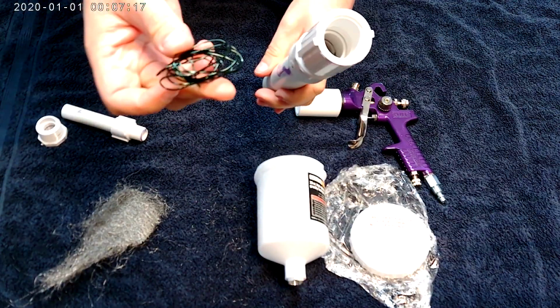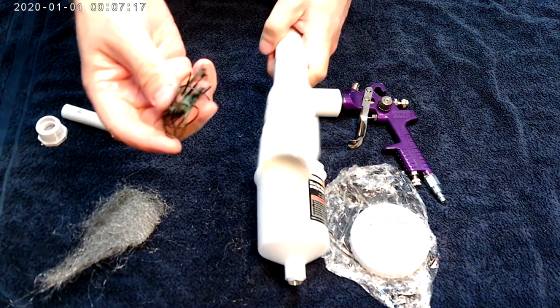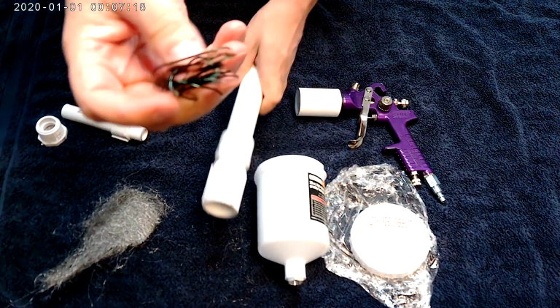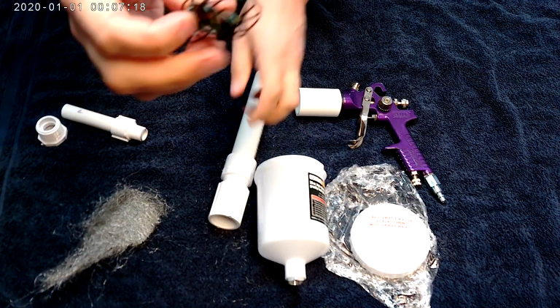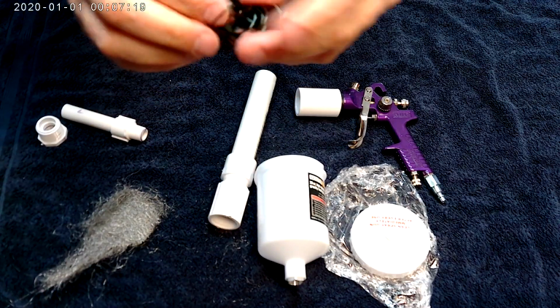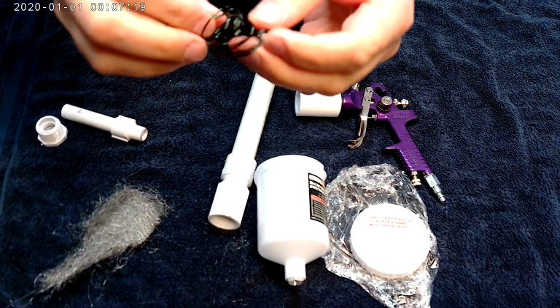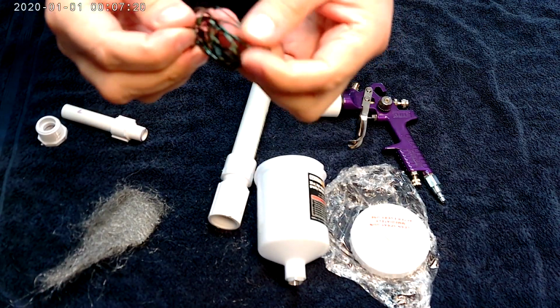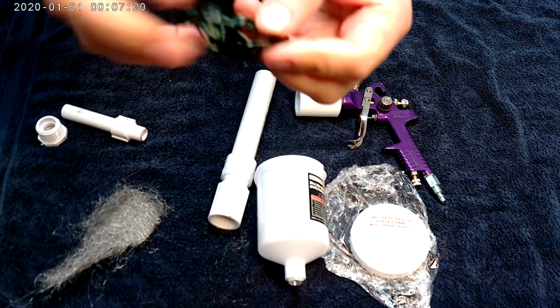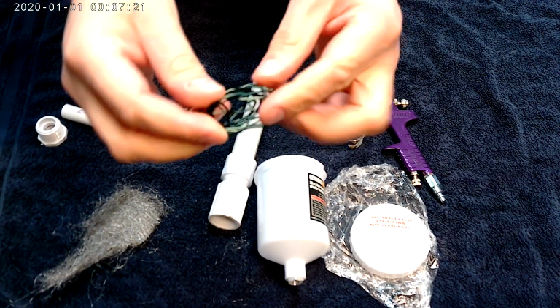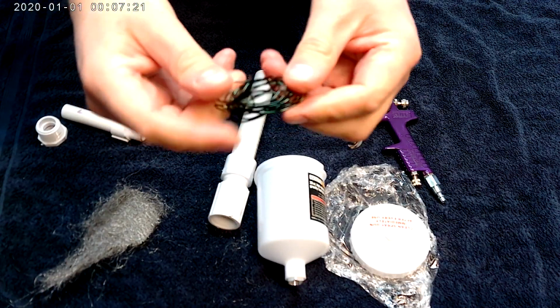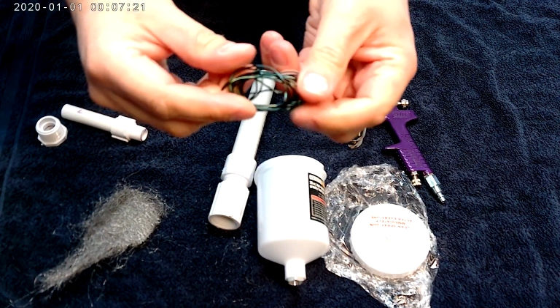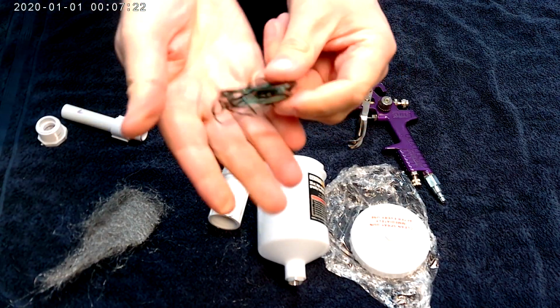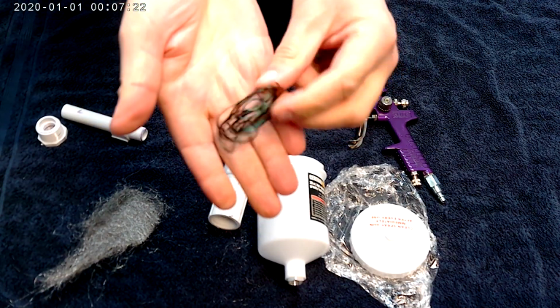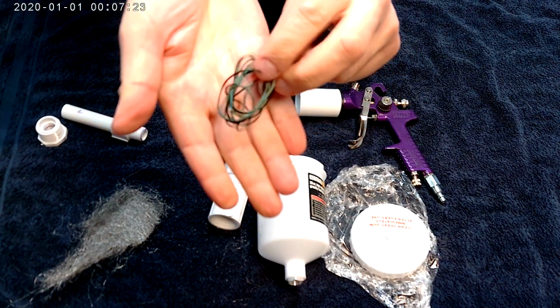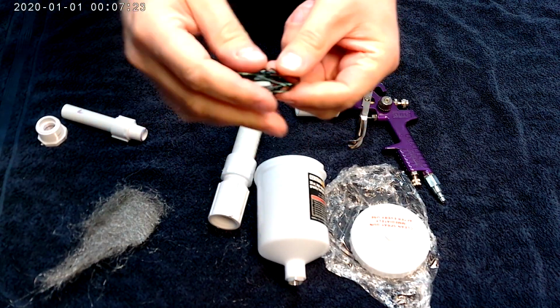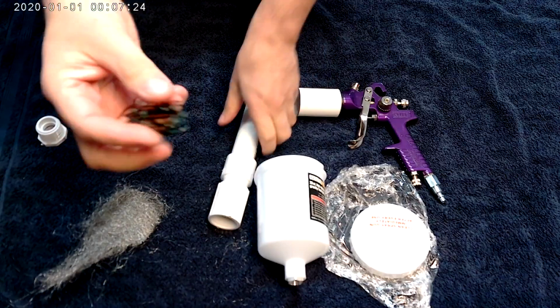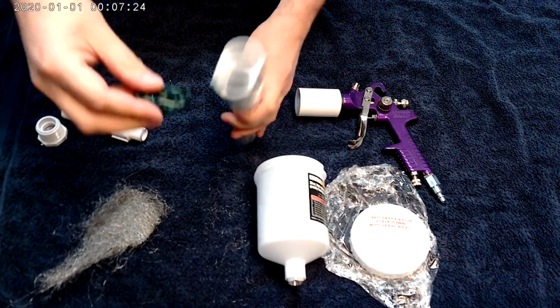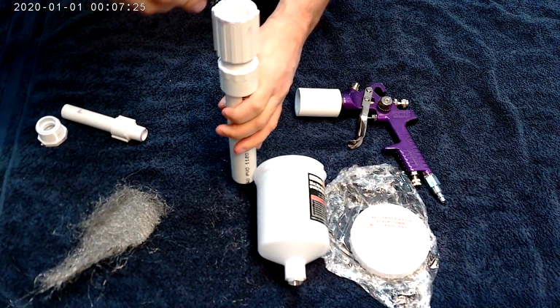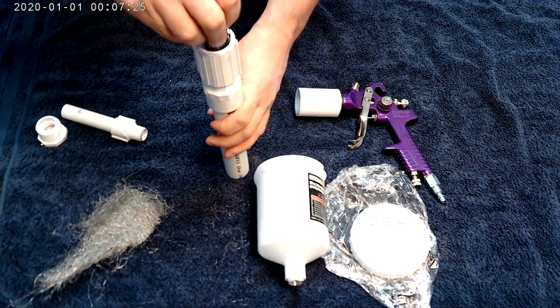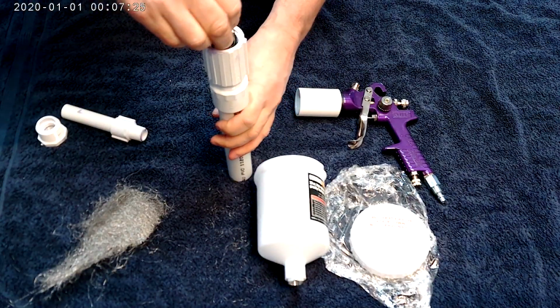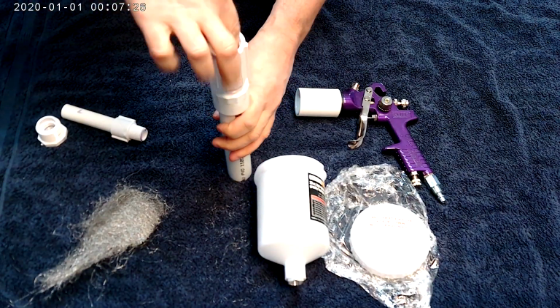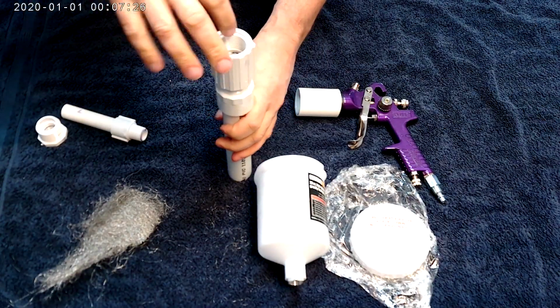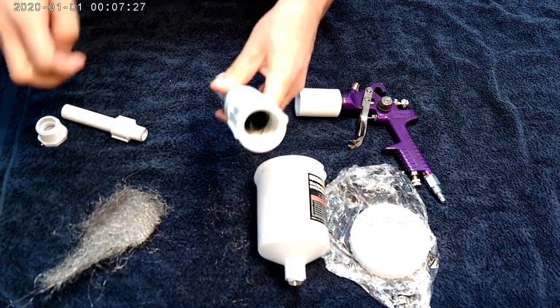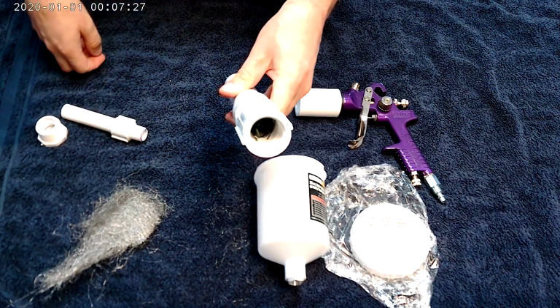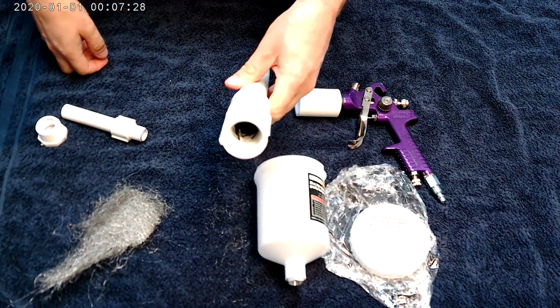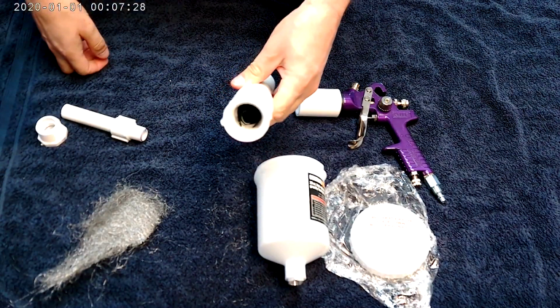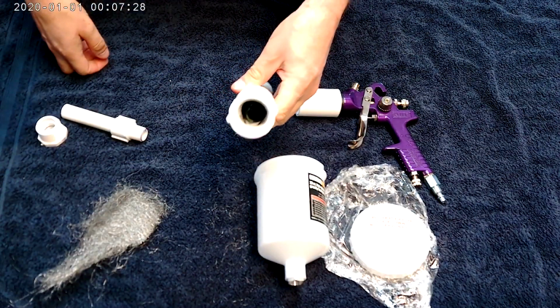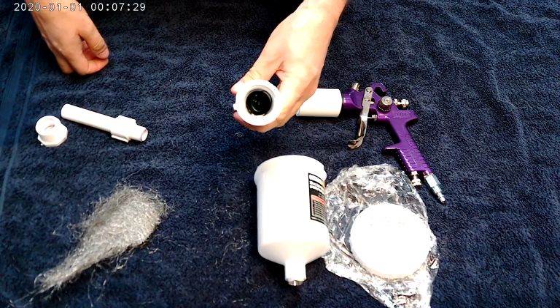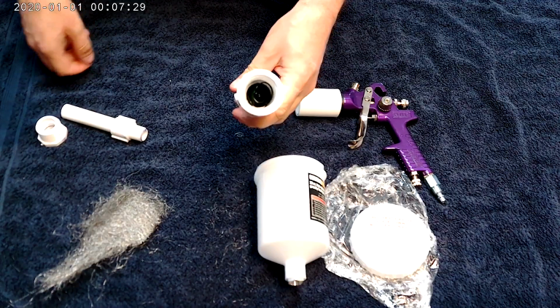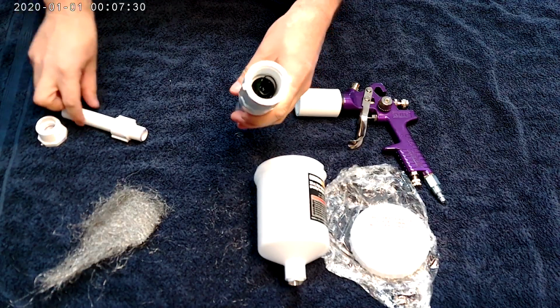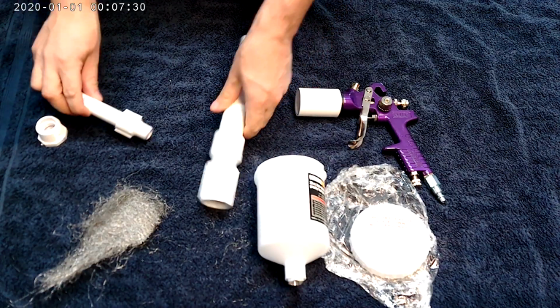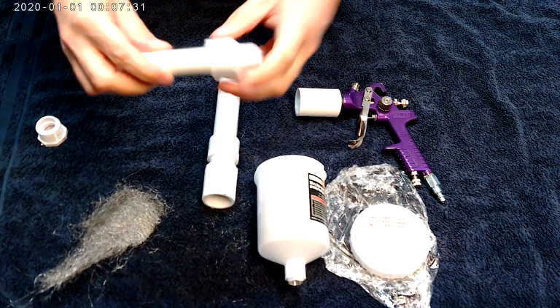On the other end, what you're going to do is take a piece of wire — it can be steel wire, this is copper wire — and just put it on the other end. That will prevent the steel wool from trying to escape and run through the nozzle.